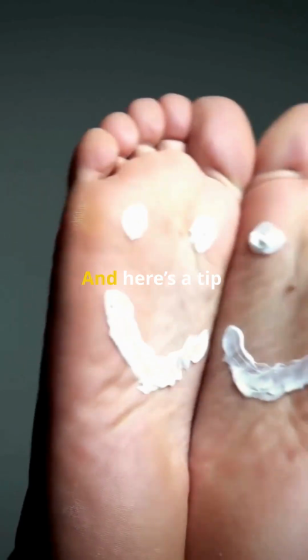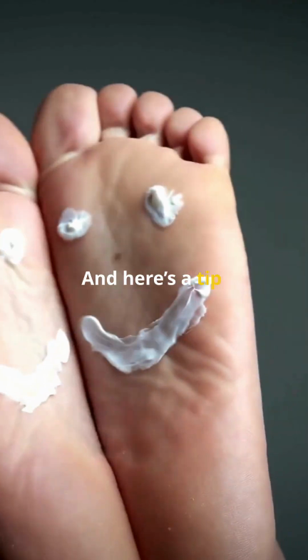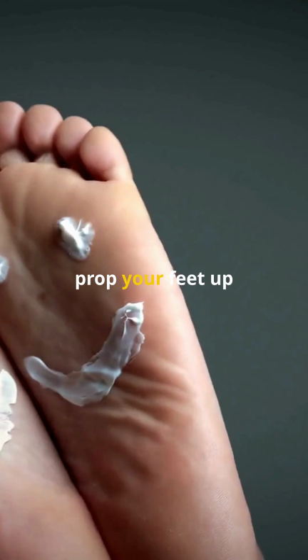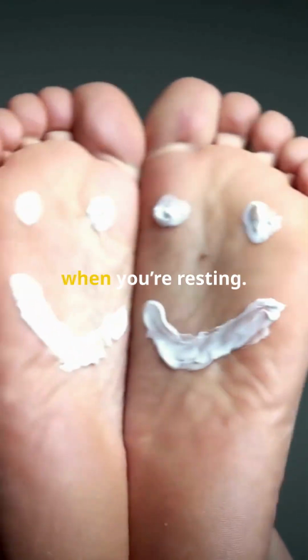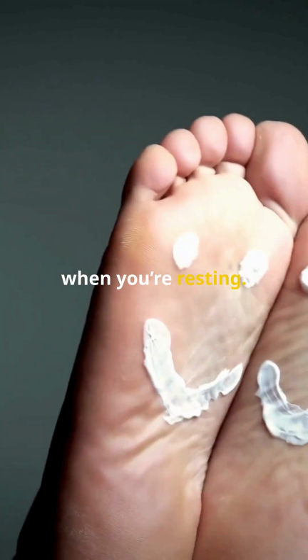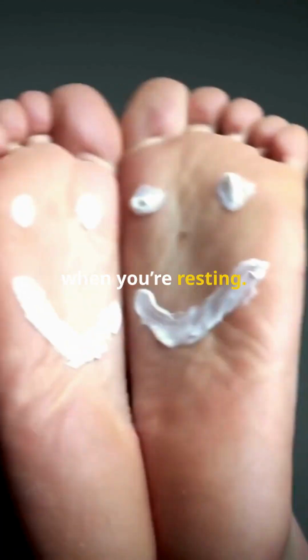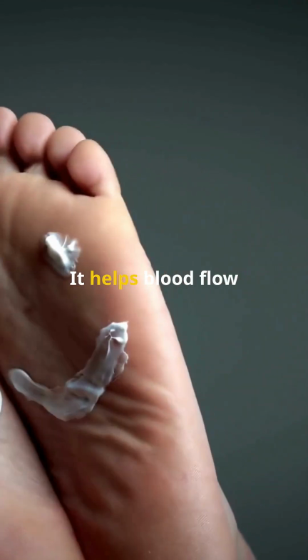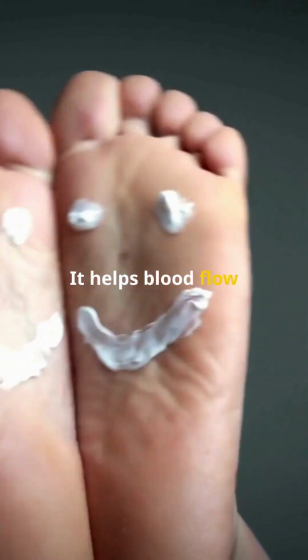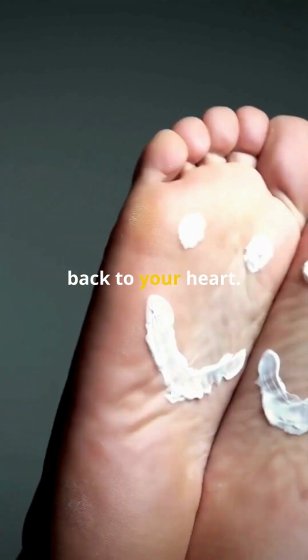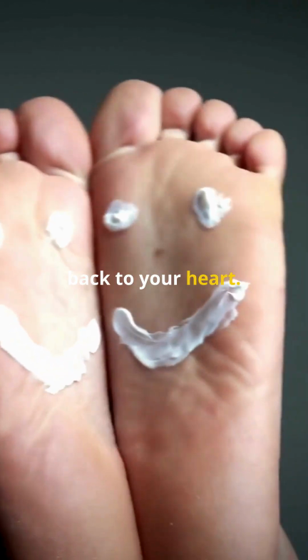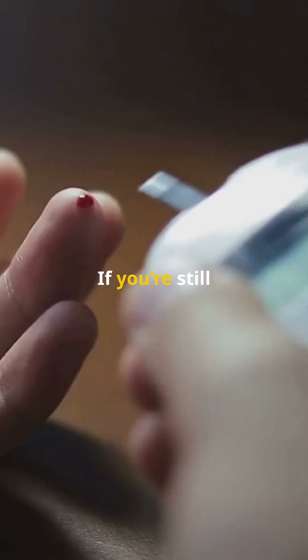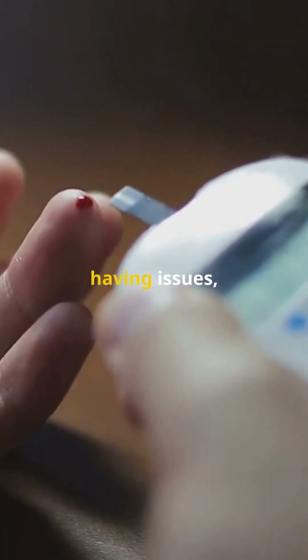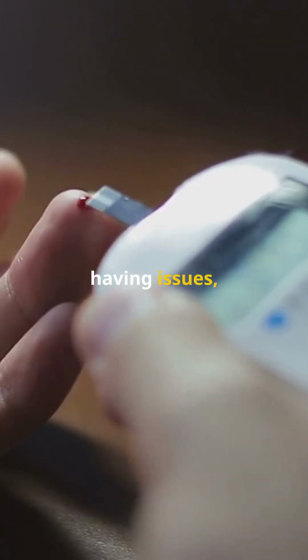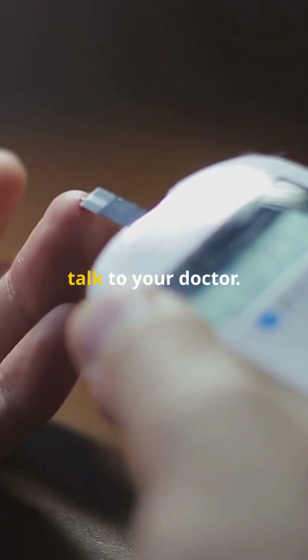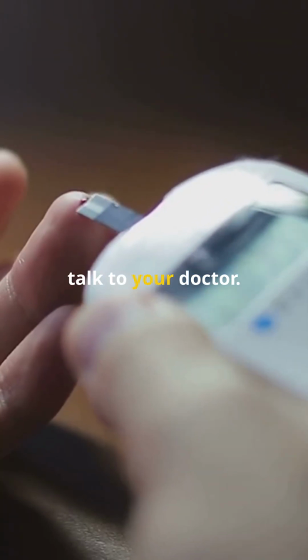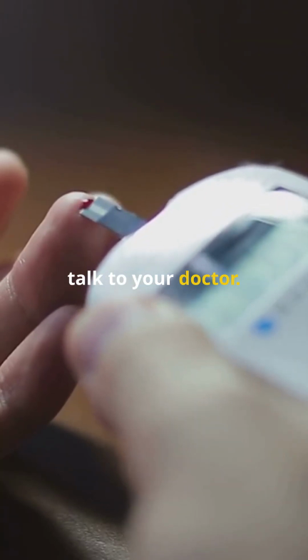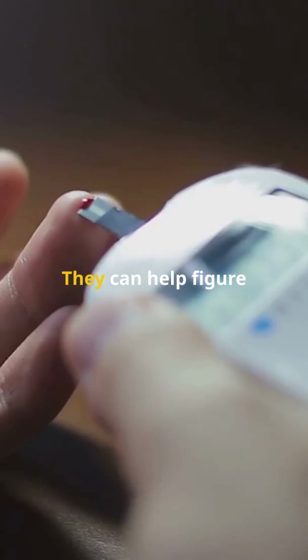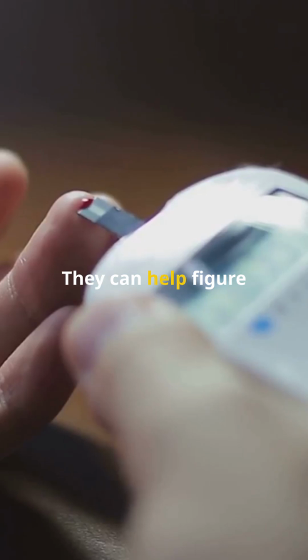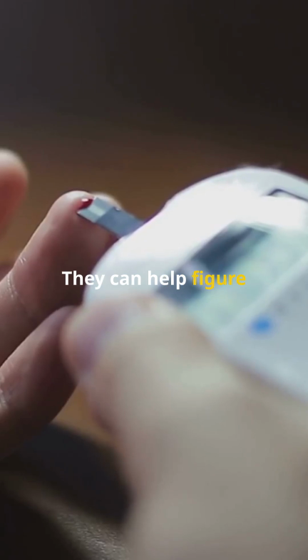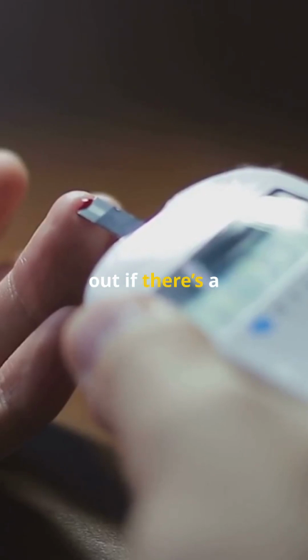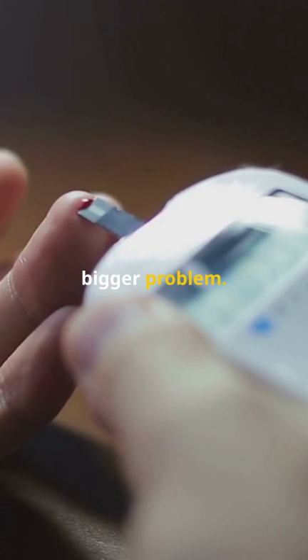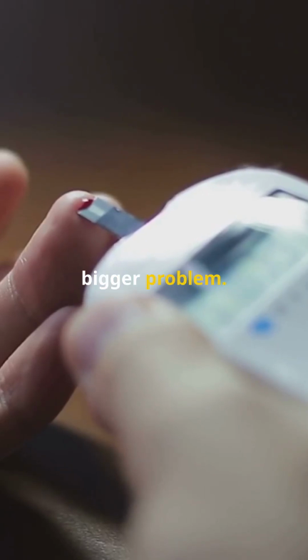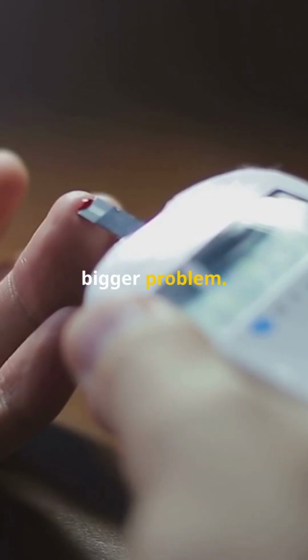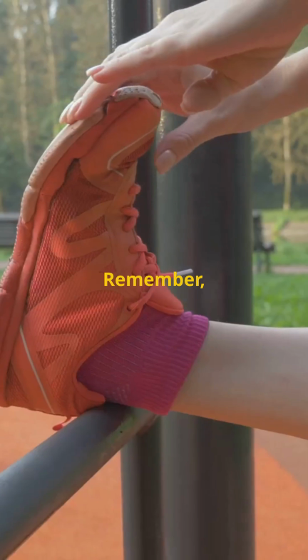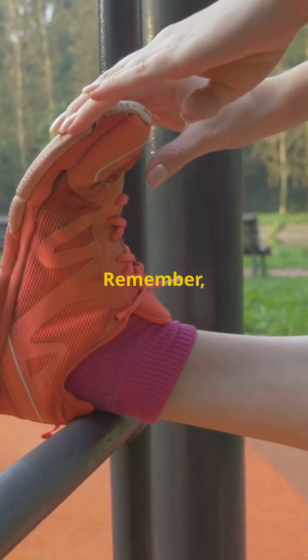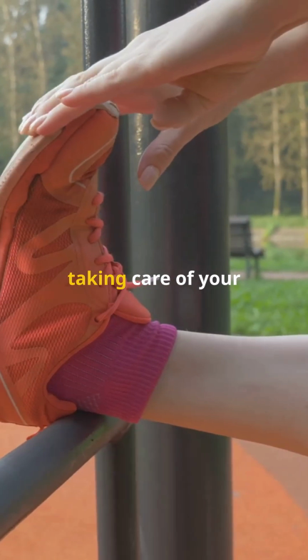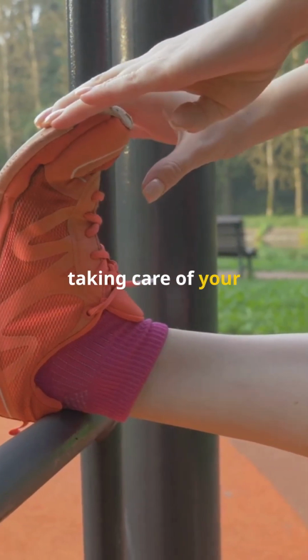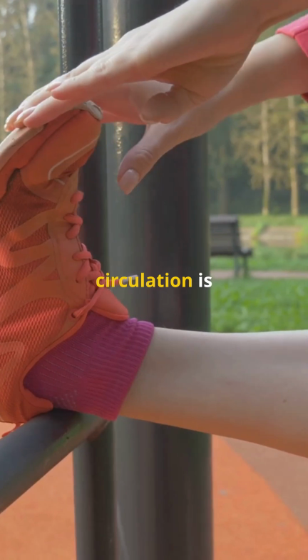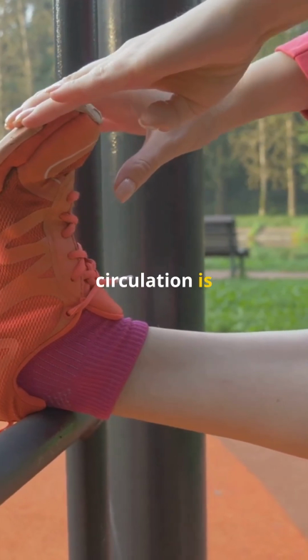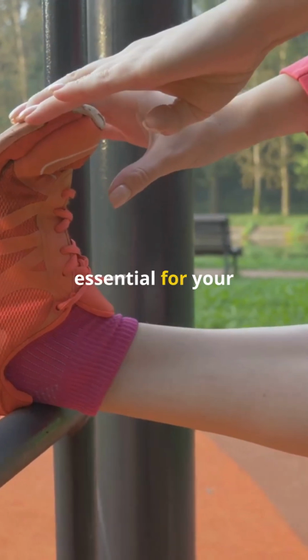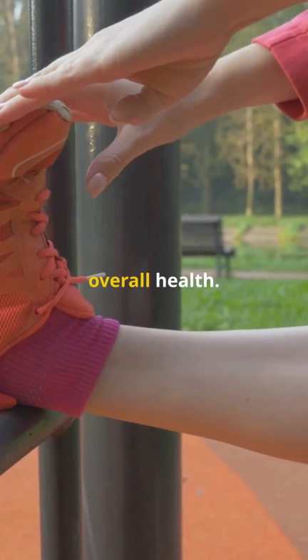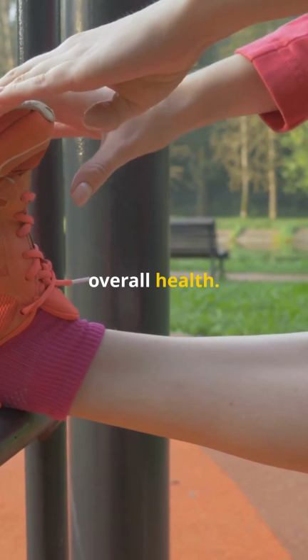Here's a tip: prop your feet up when you're resting — it helps blood flow back to your heart. If you're still having issues, talk to your doctor. They can help figure out if there's a bigger problem. Remember, taking care of your circulation is essential for your overall health.